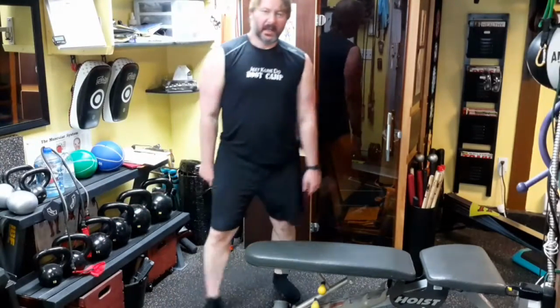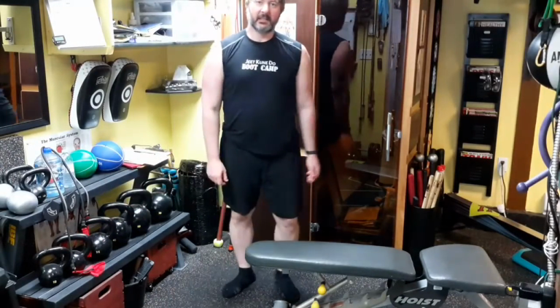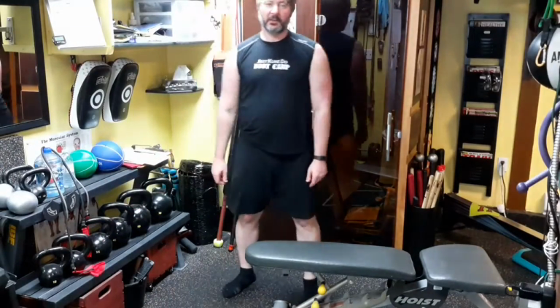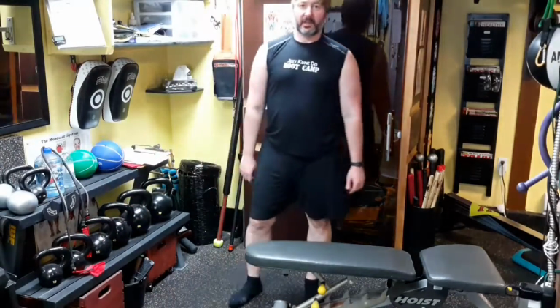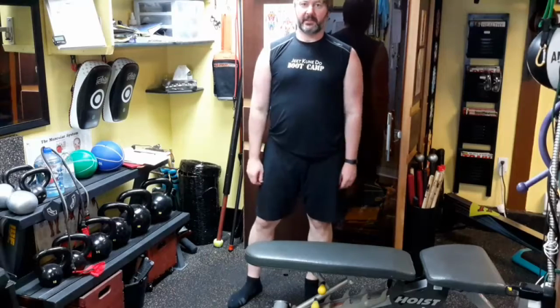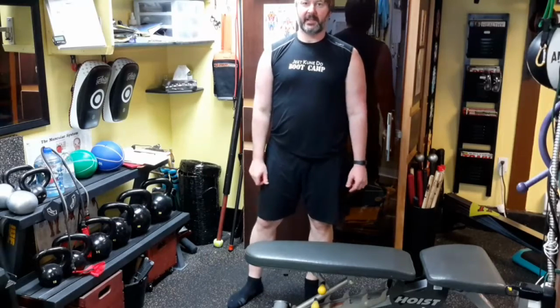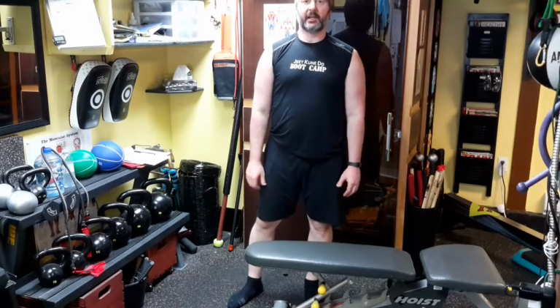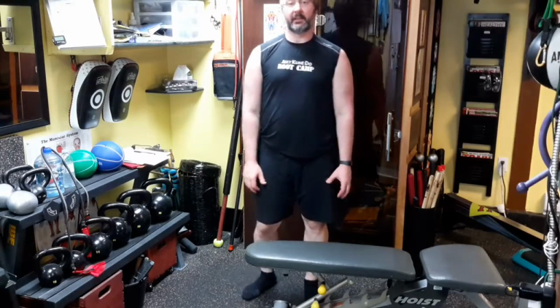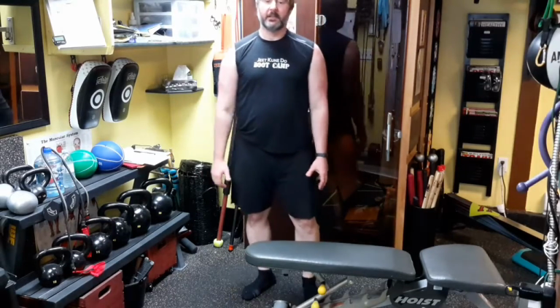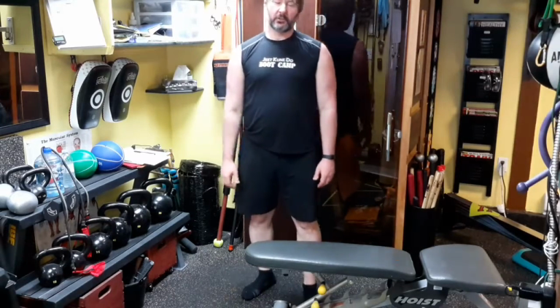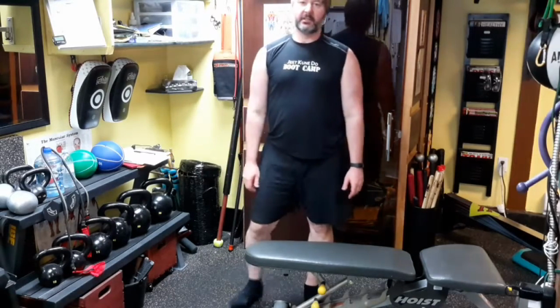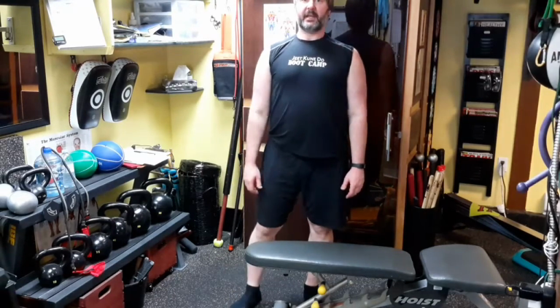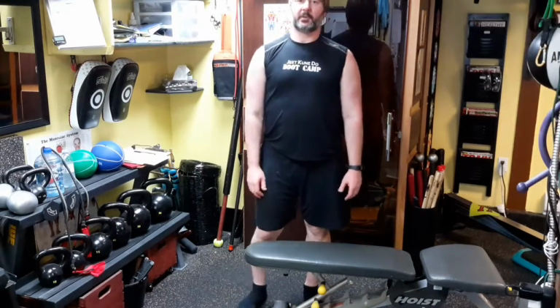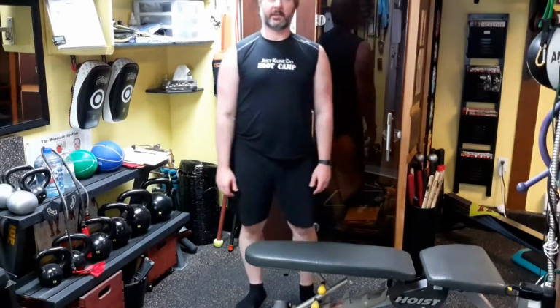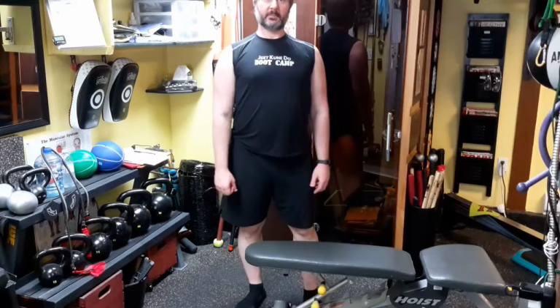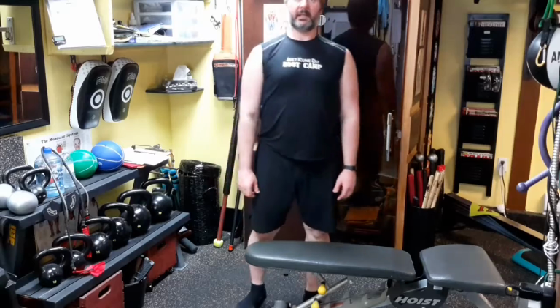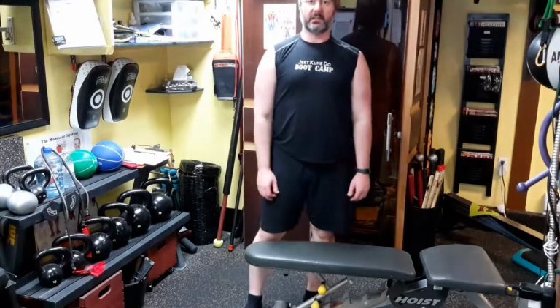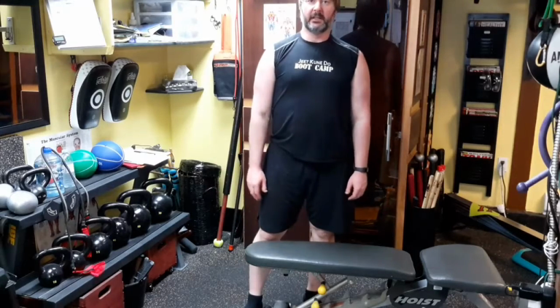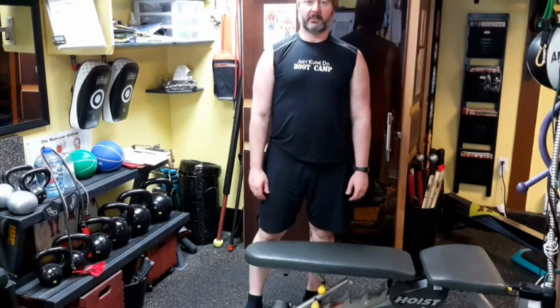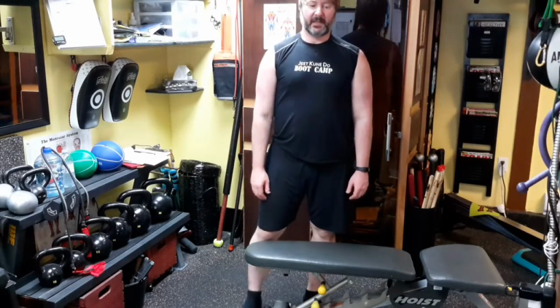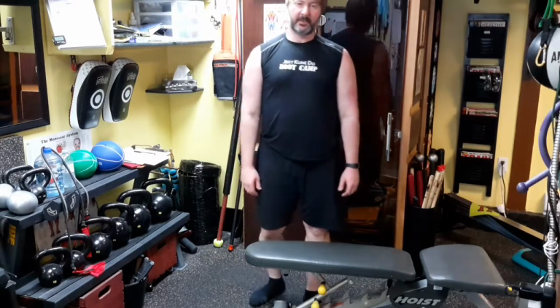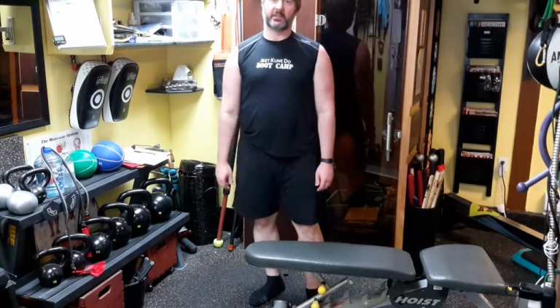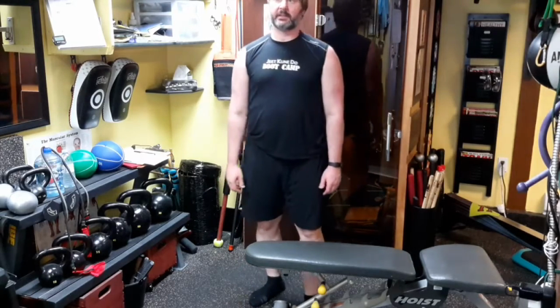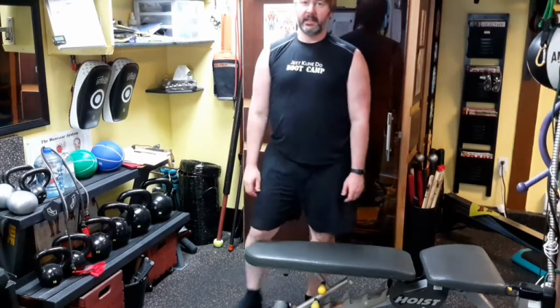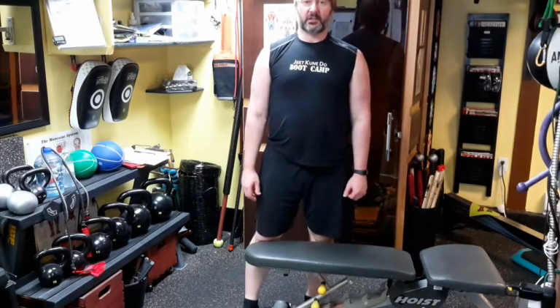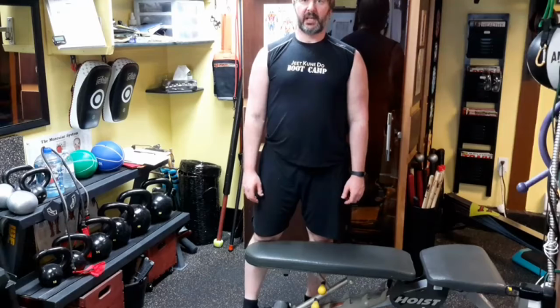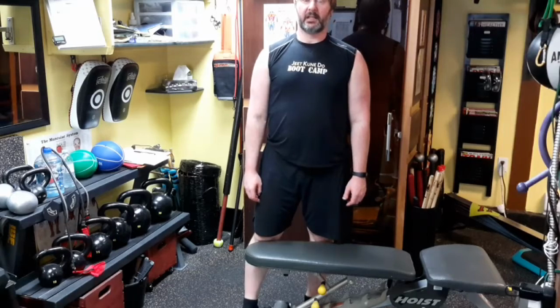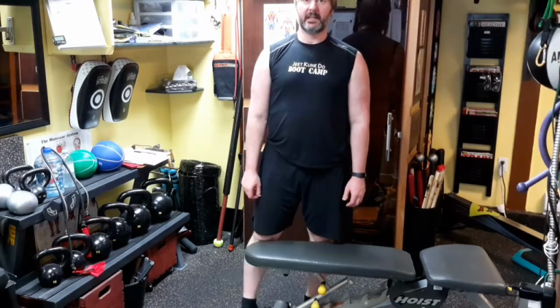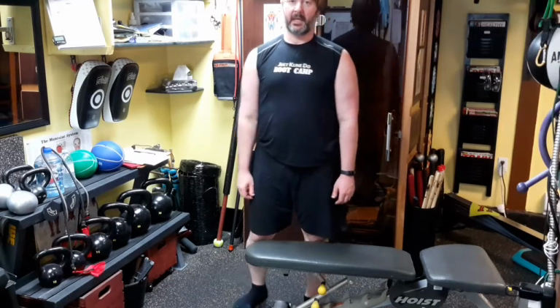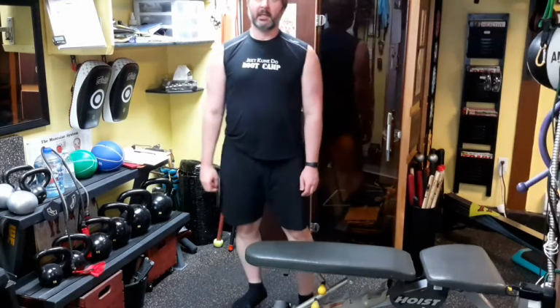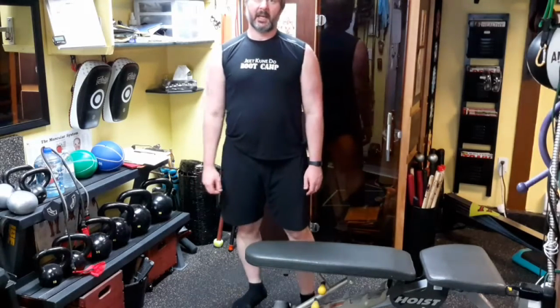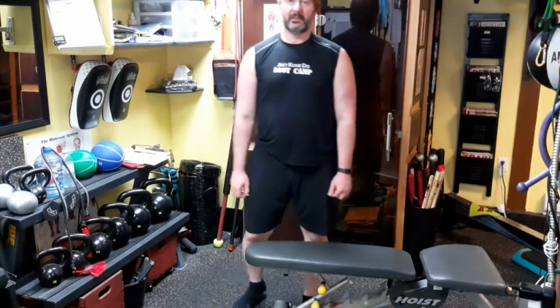I wanted to show a couple exercises I do to try to correct shoulder issues and upper spine, thoracic spine extension. Sometimes some of these issues can cause a lot of shoulder tension, a lot of neck pain, and headaches even.